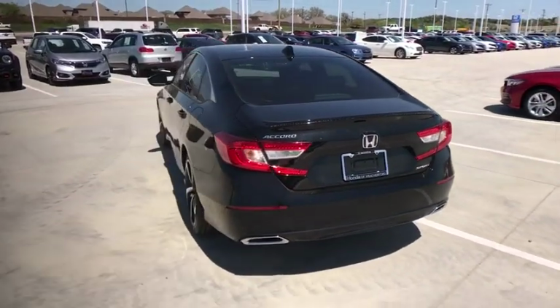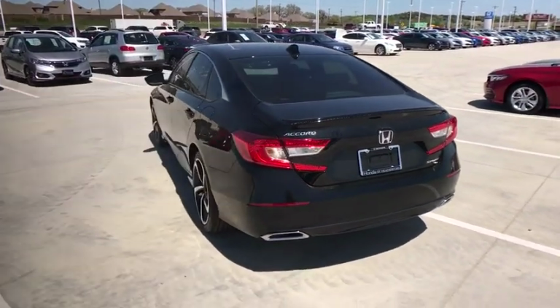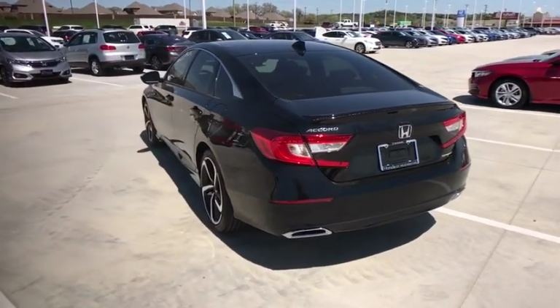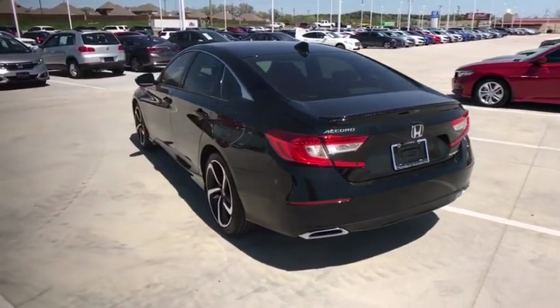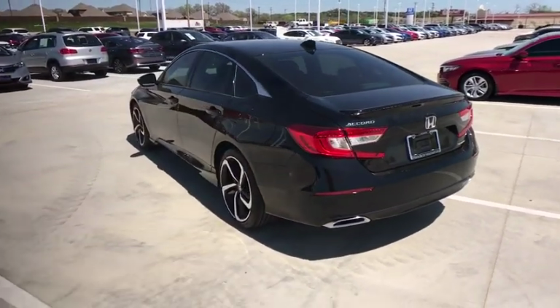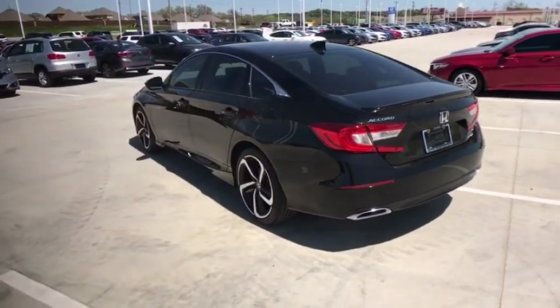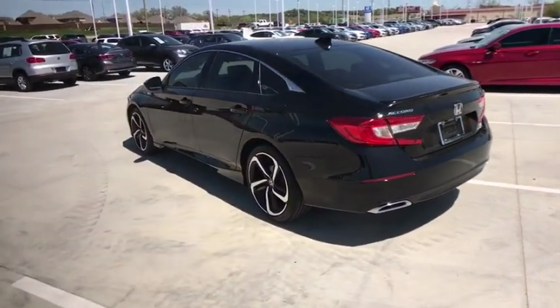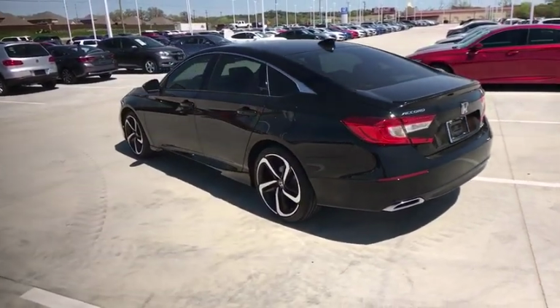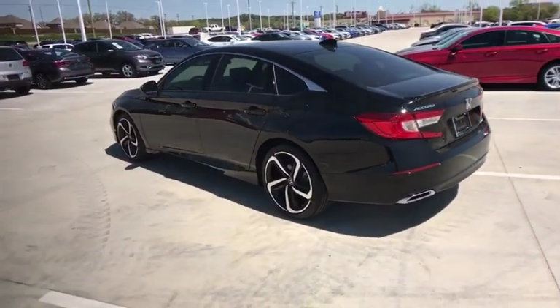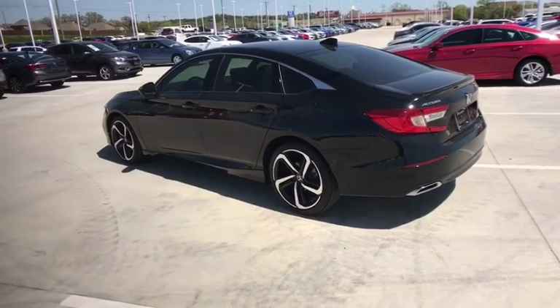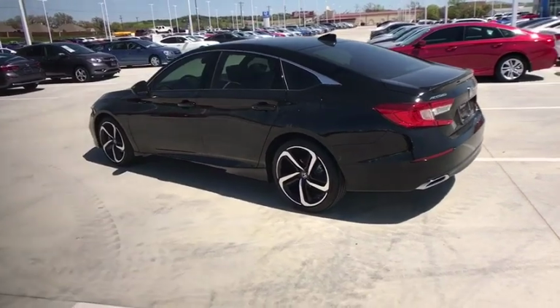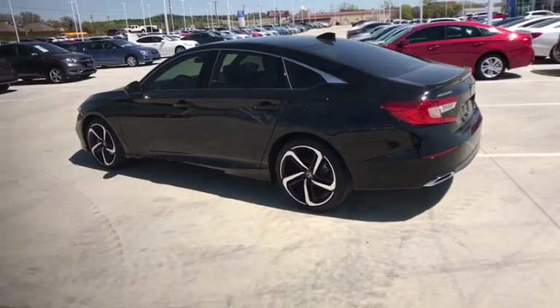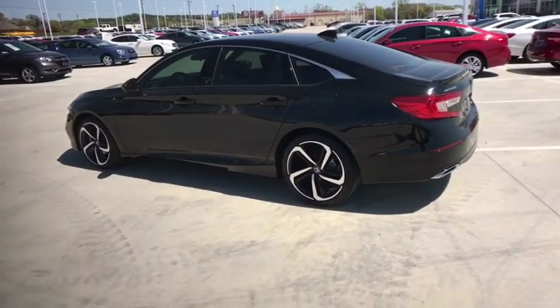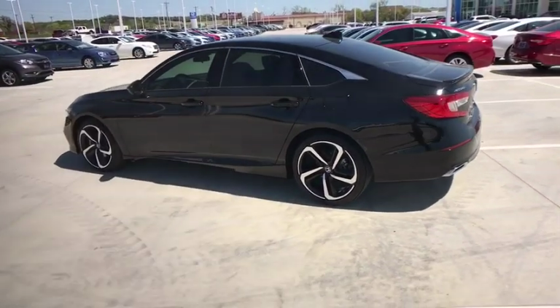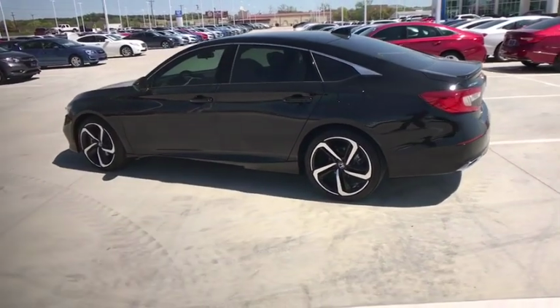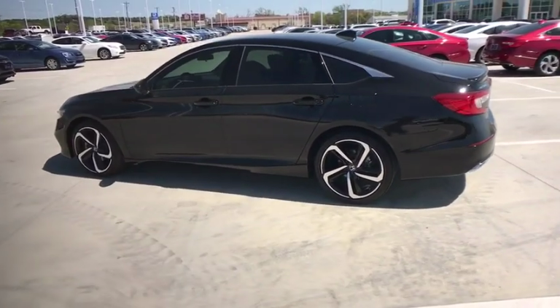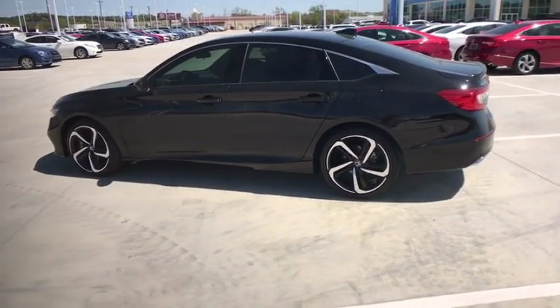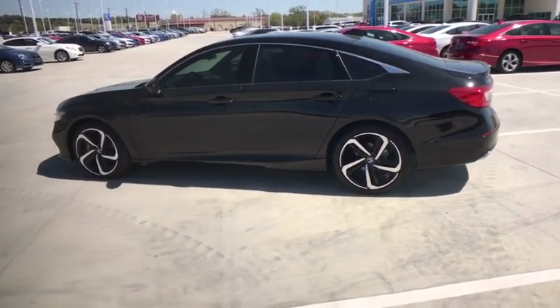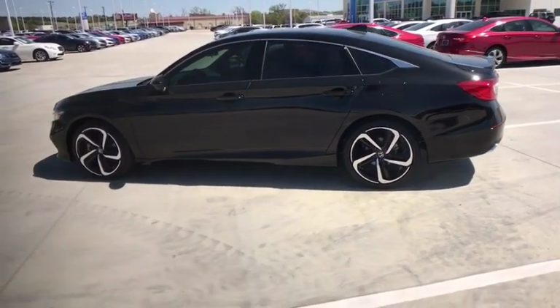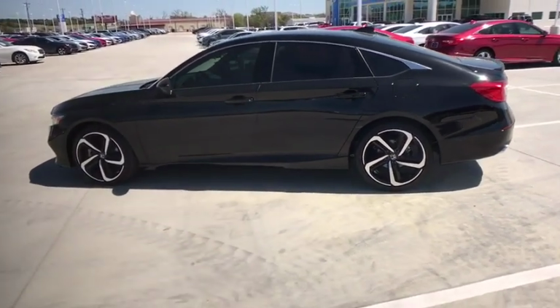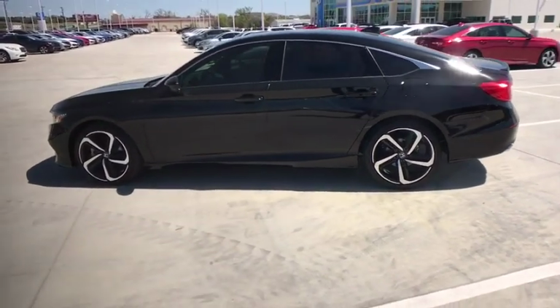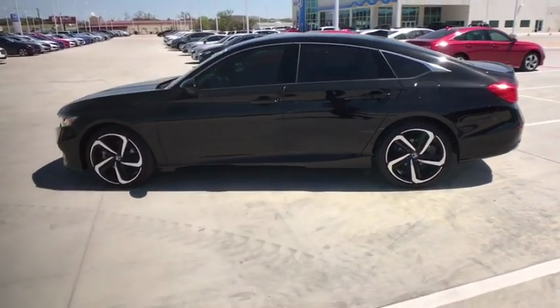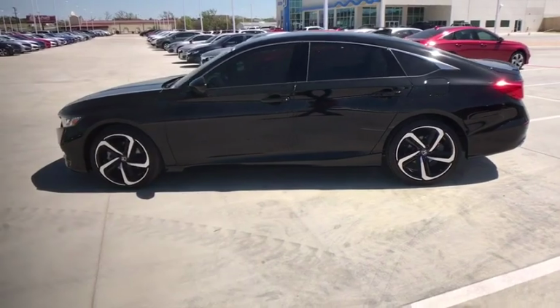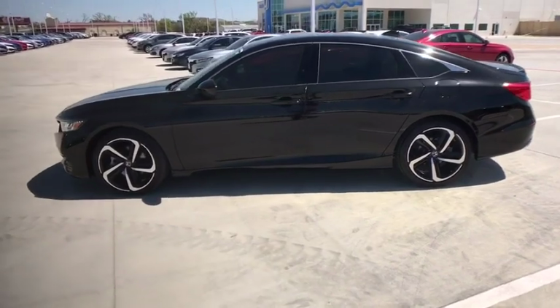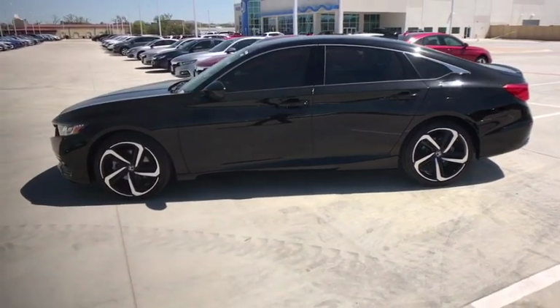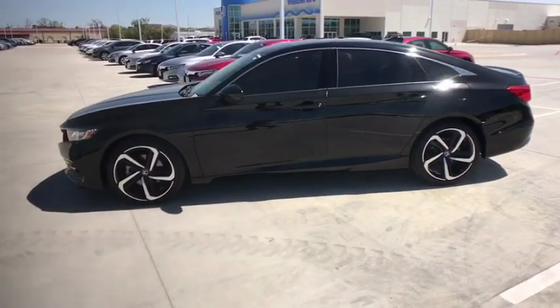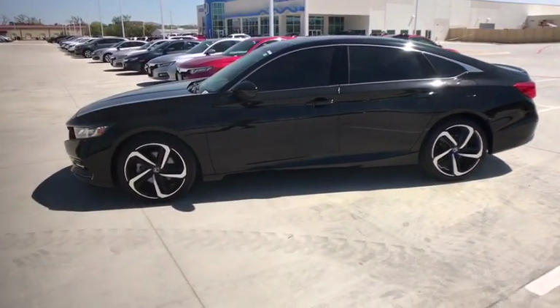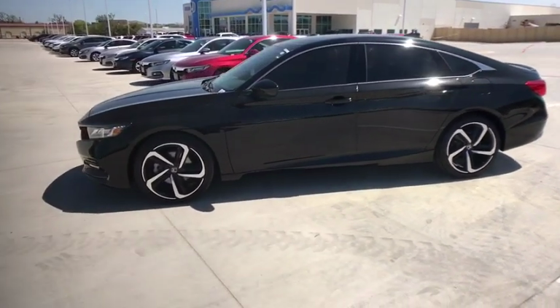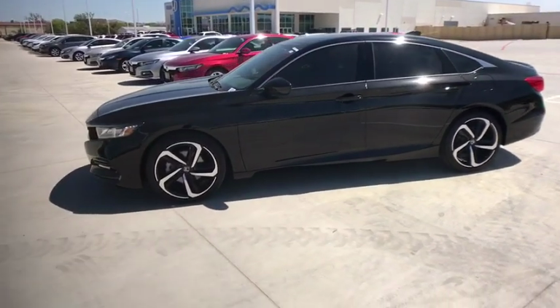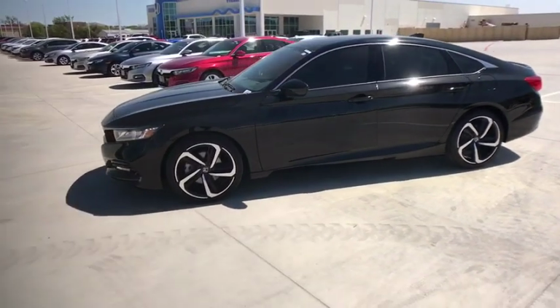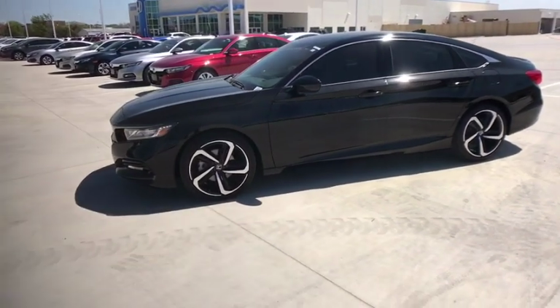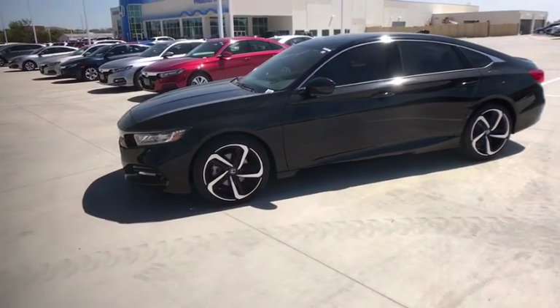Leather wrapped steering wheel, power steering, adjustable steering wheel, floor mats, four-wheel disc brakes, aluminum wheels, cruise control, keyless start, front wheel drive, AM FM stereo radio, climate control.